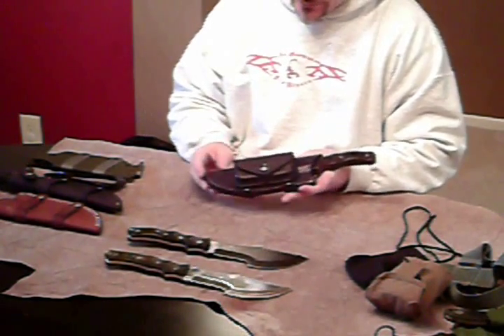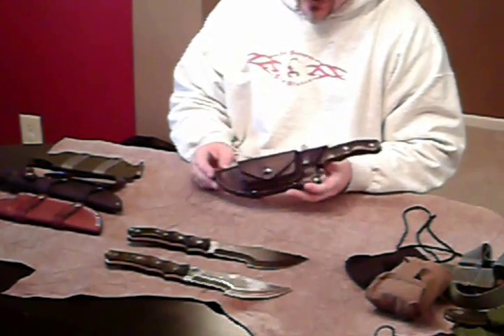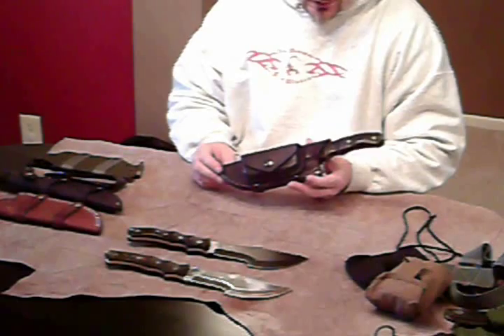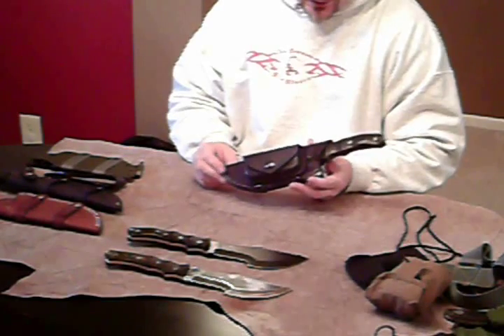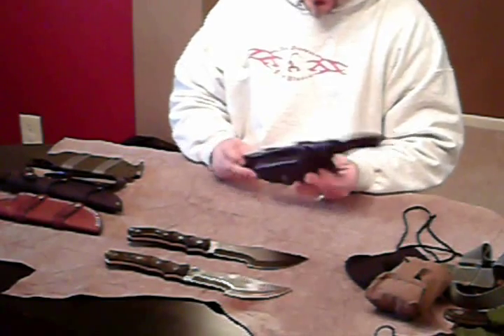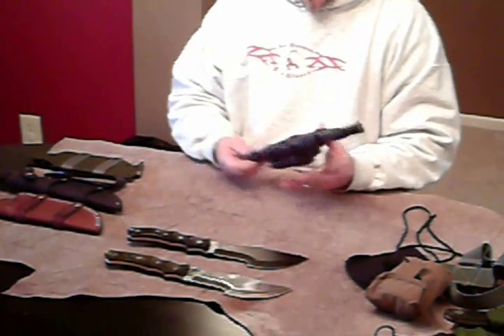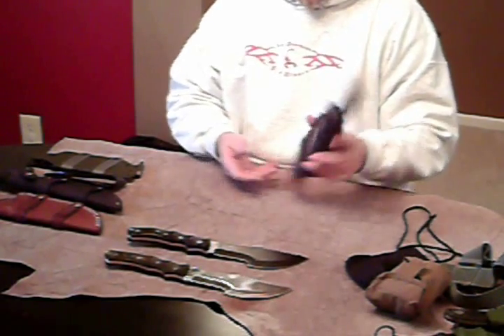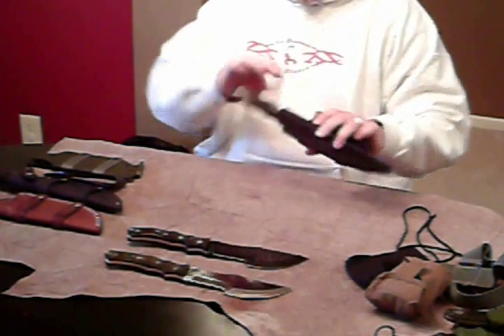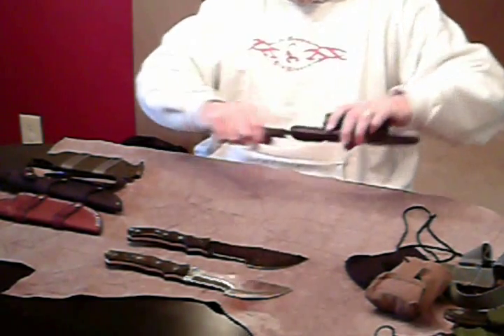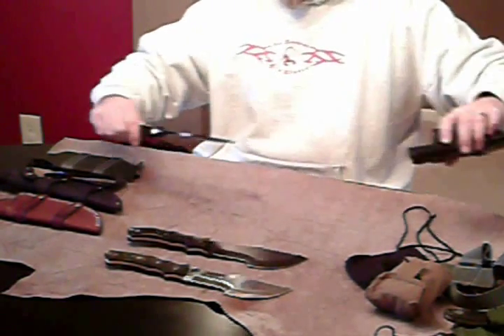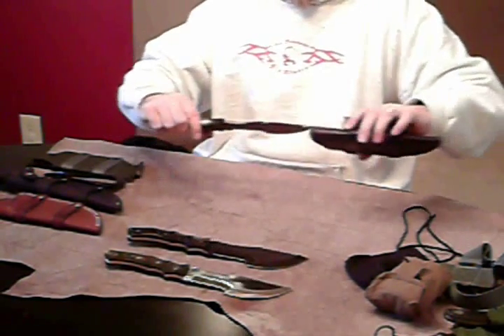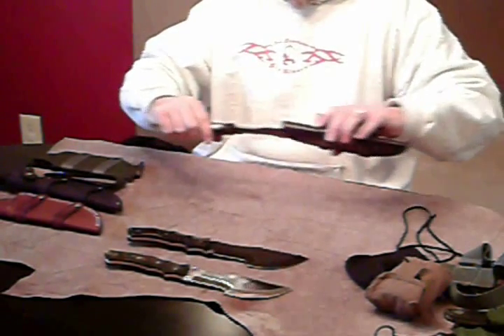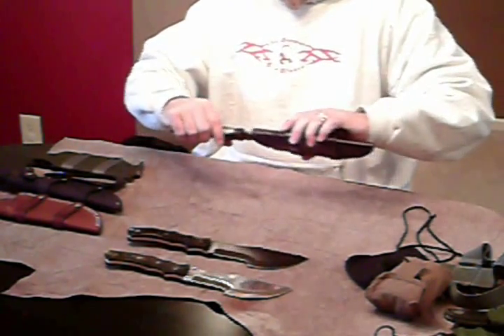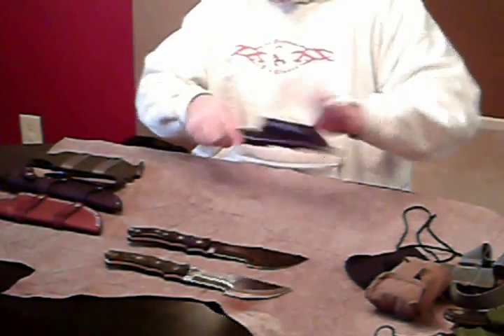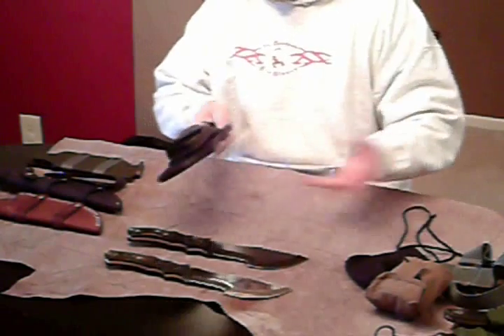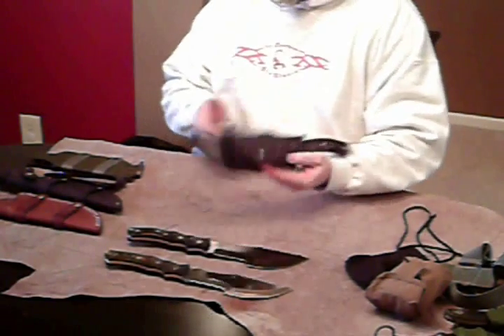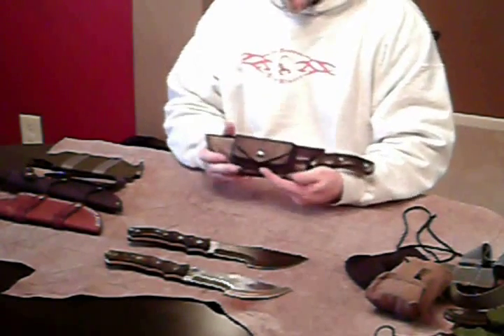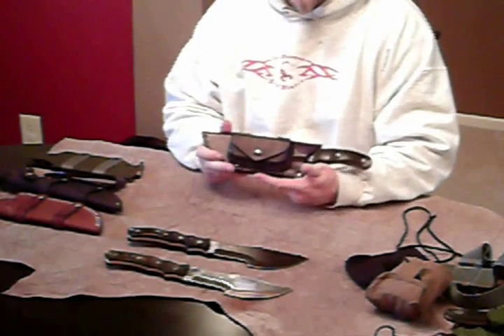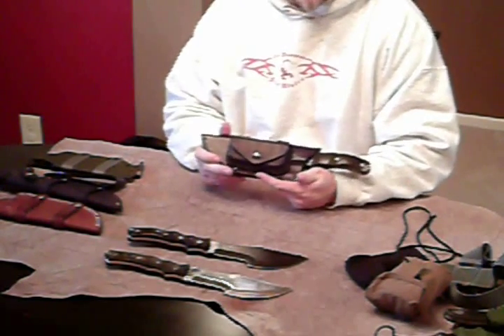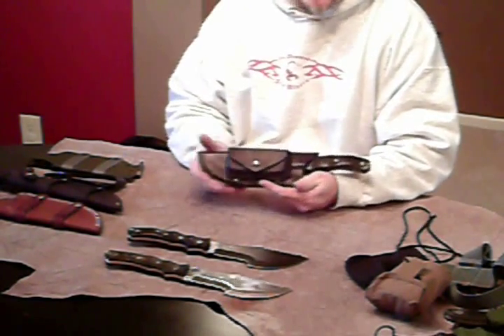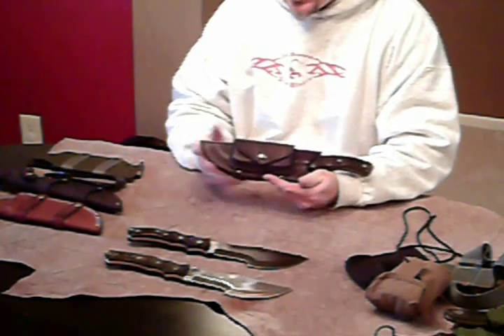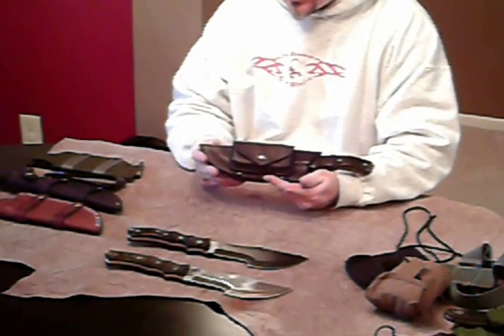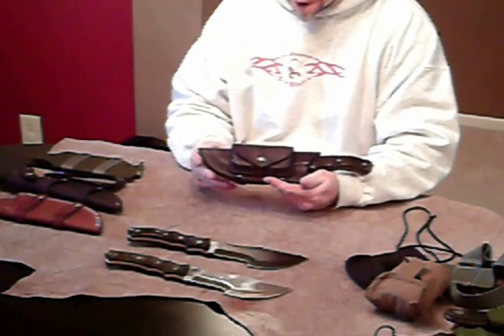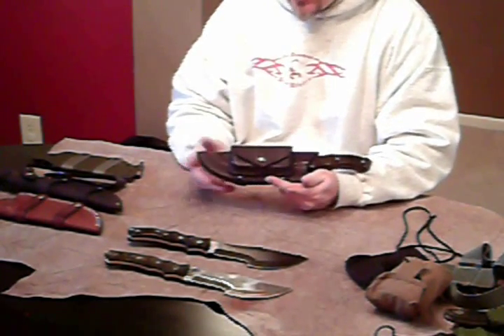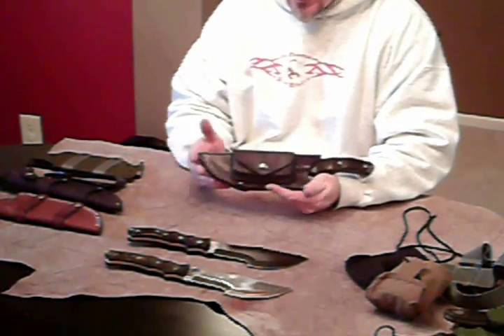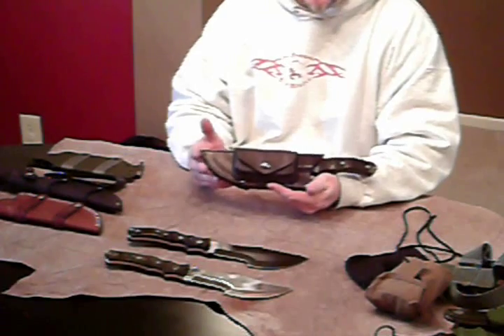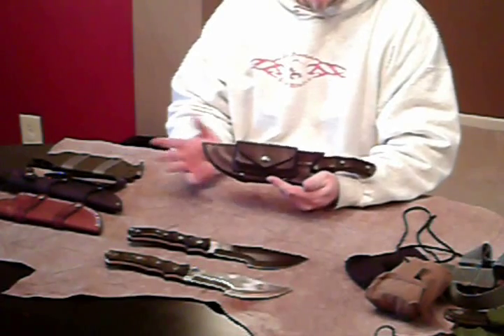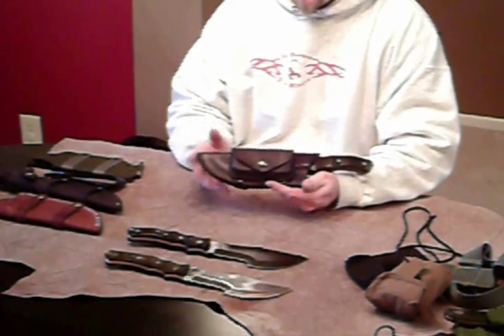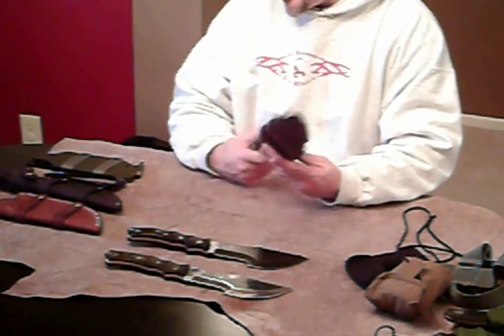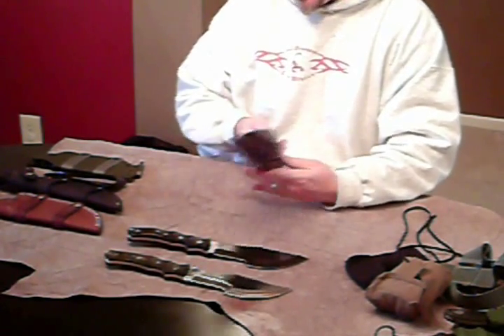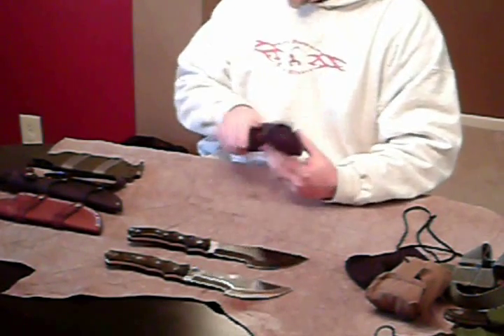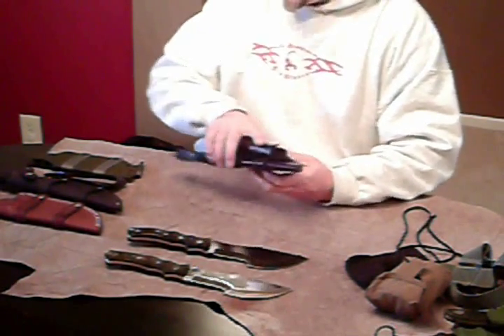It's magnet retention. Fantastic sheath. This is the one I actually carry my knives in — all of them. So with that, we've got all those options.